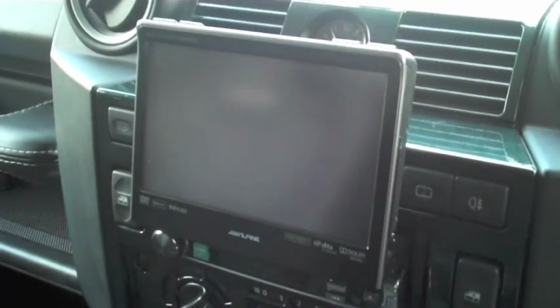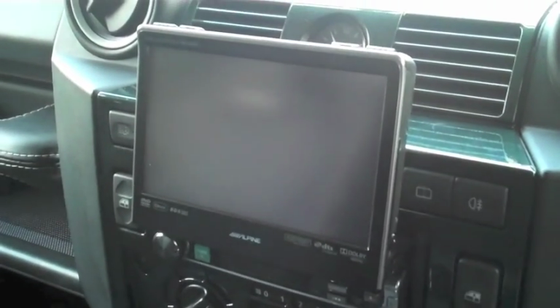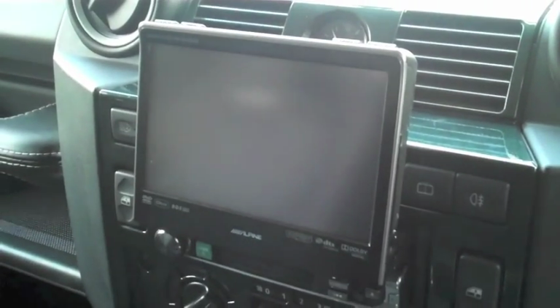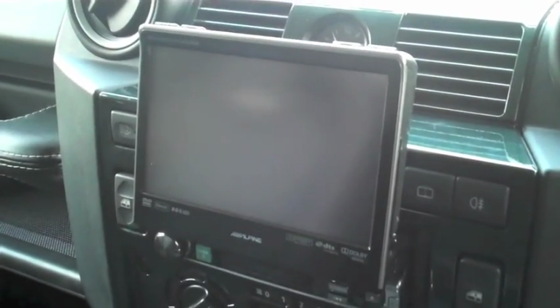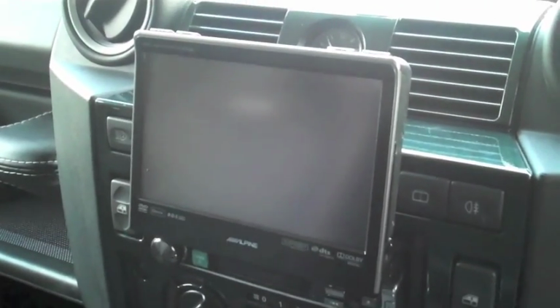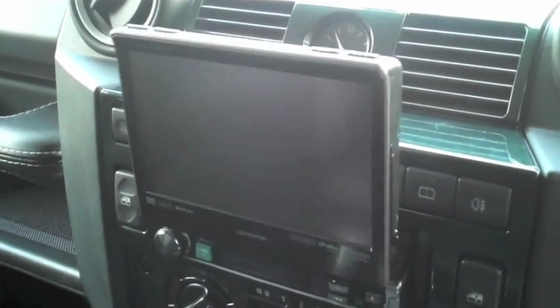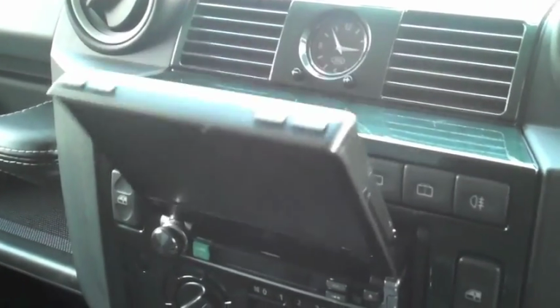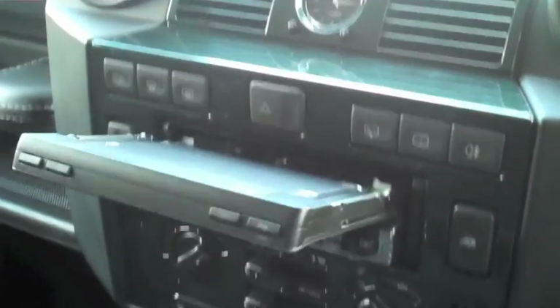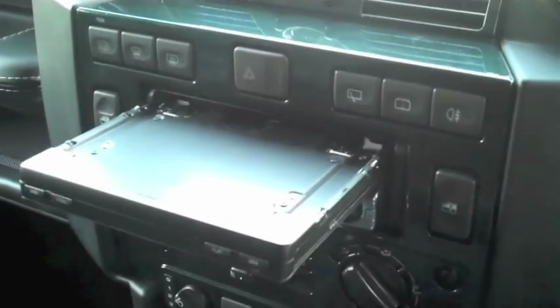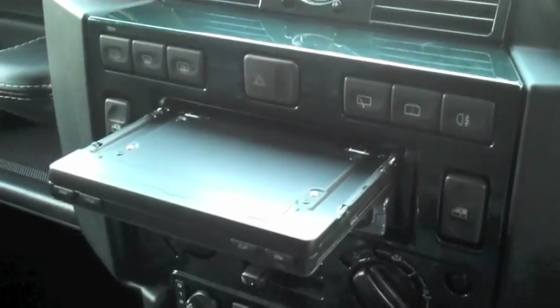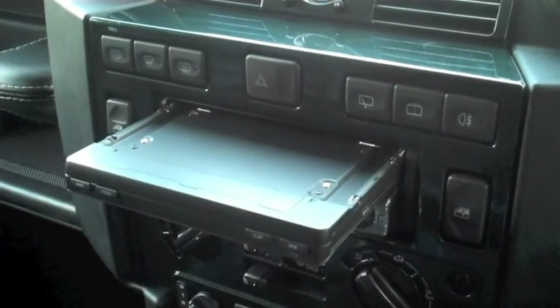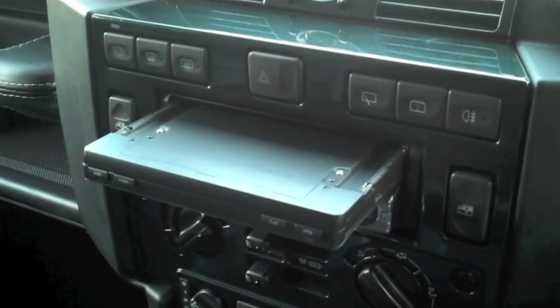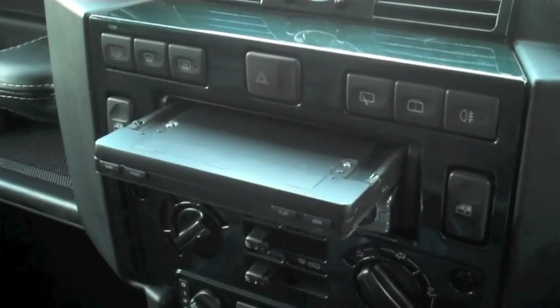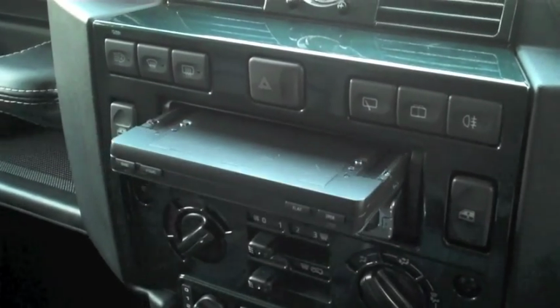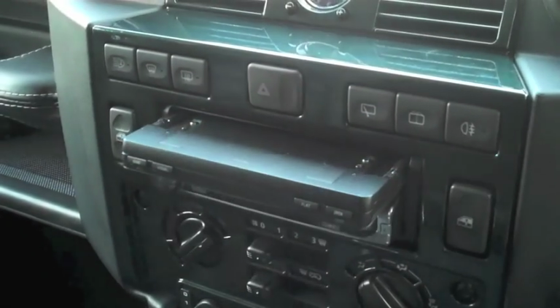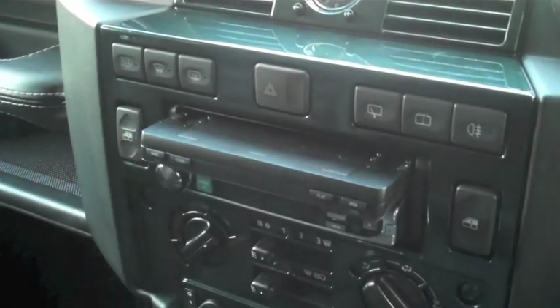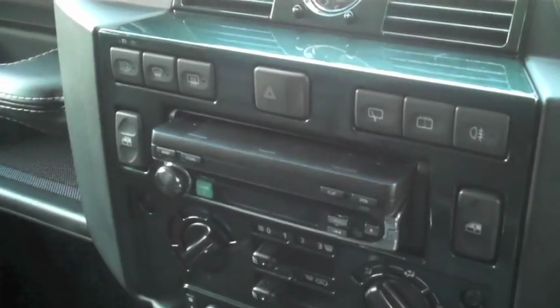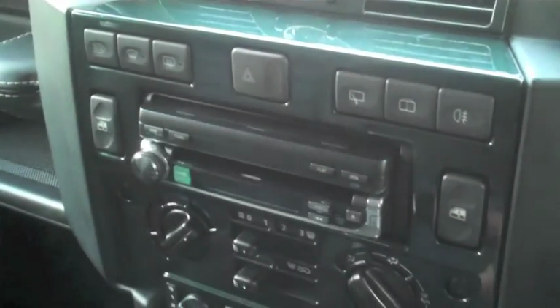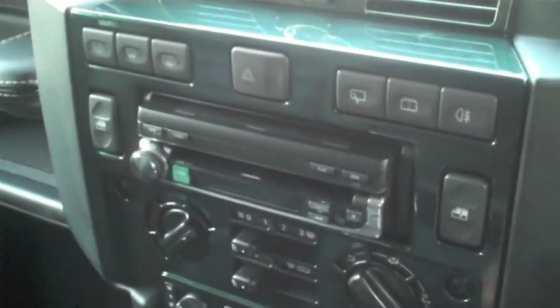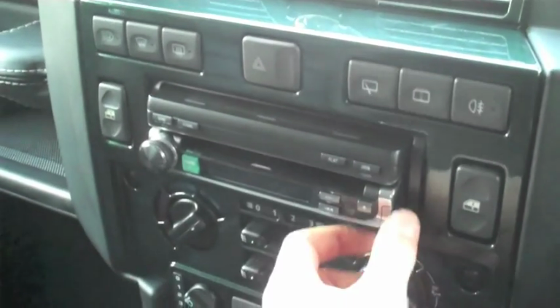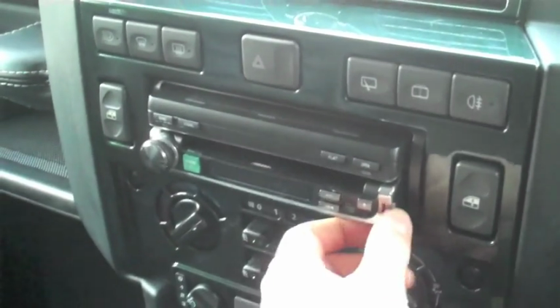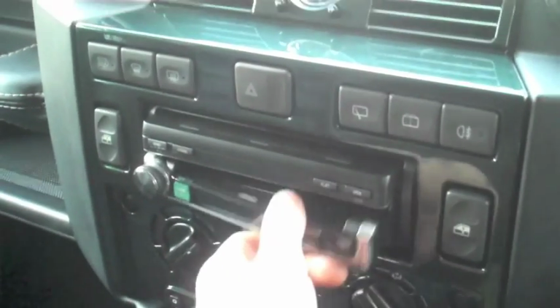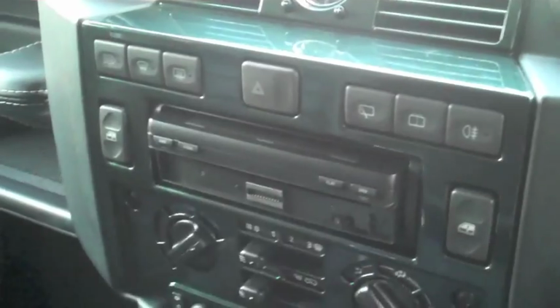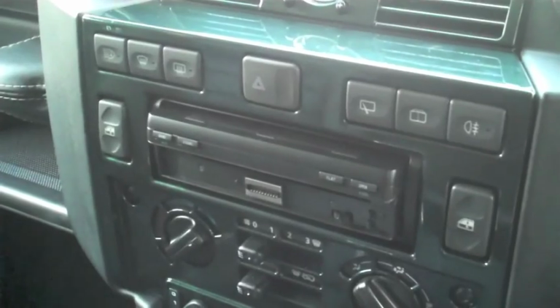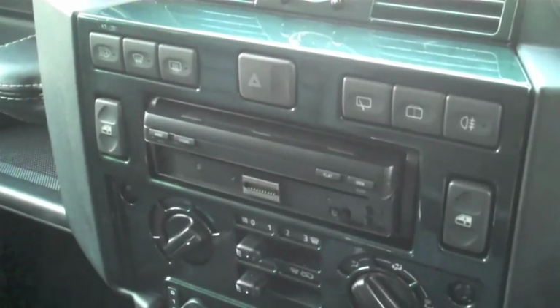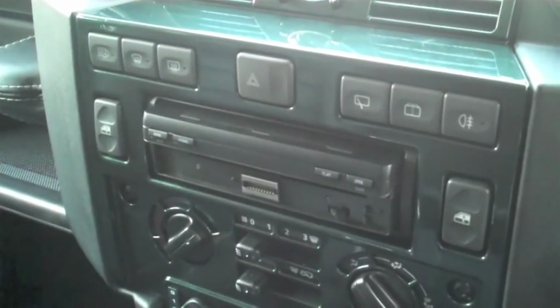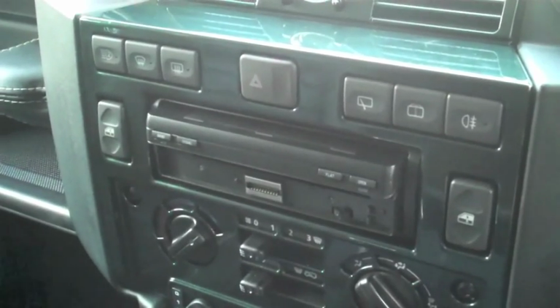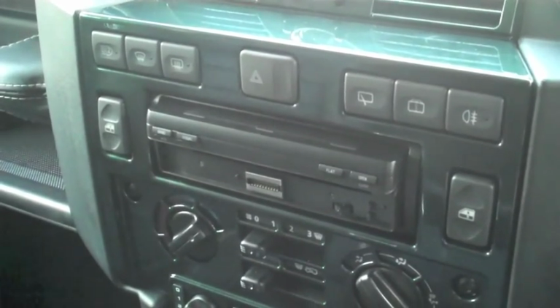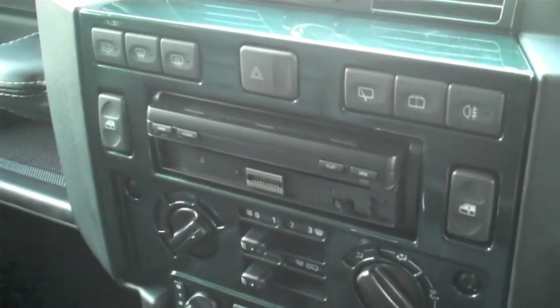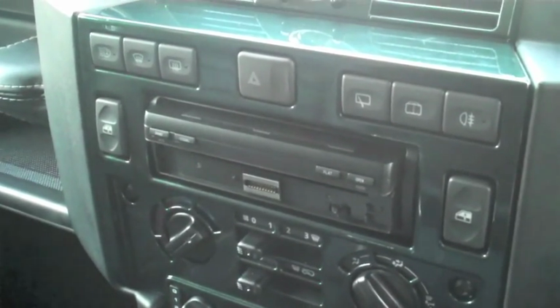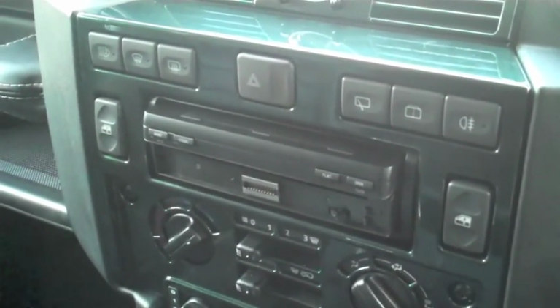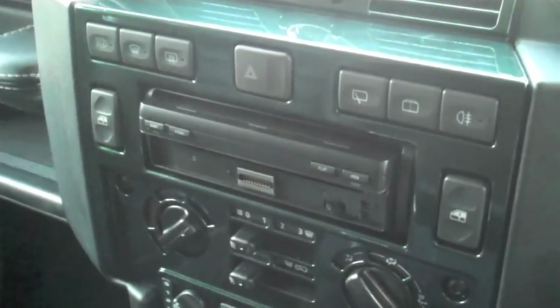Ignition off. Unit will bleep, unit will then fold away from prying eyes. And obviously you can remove that section of the panel as well for securing.